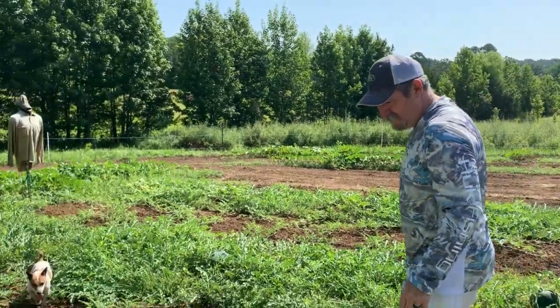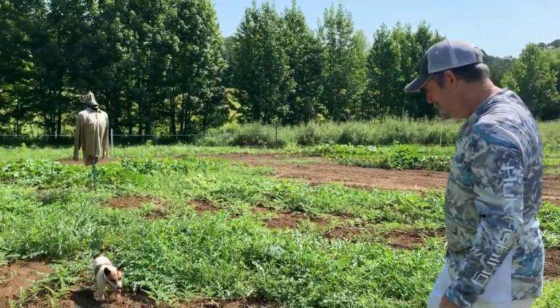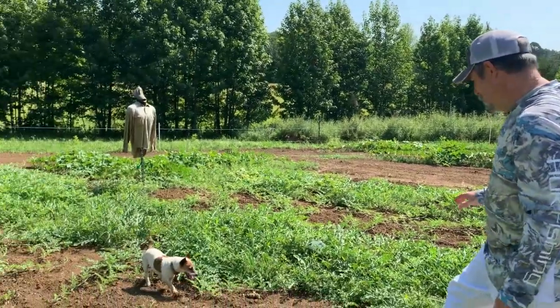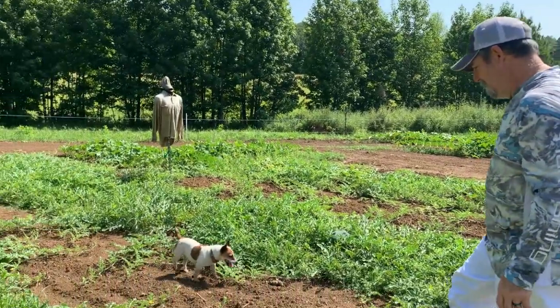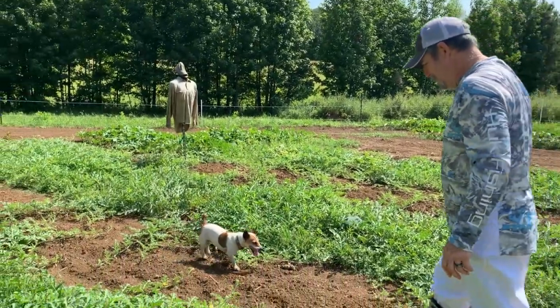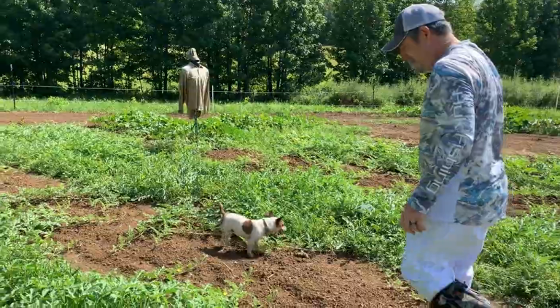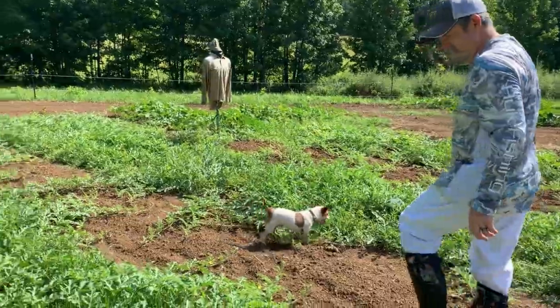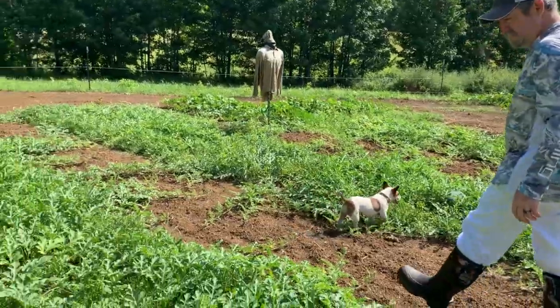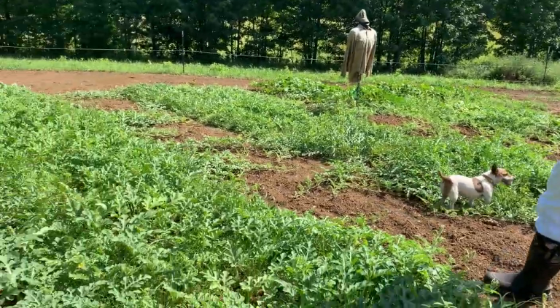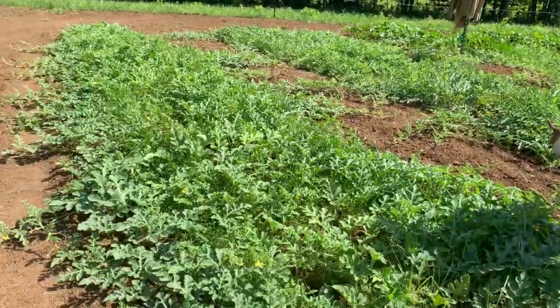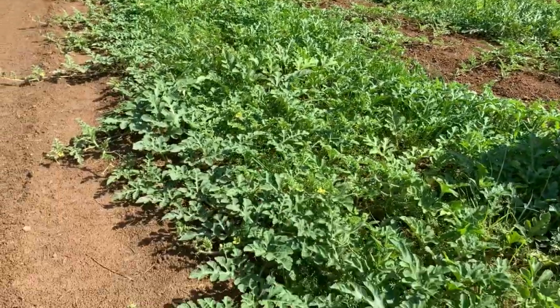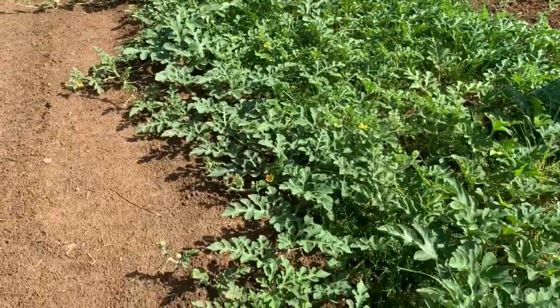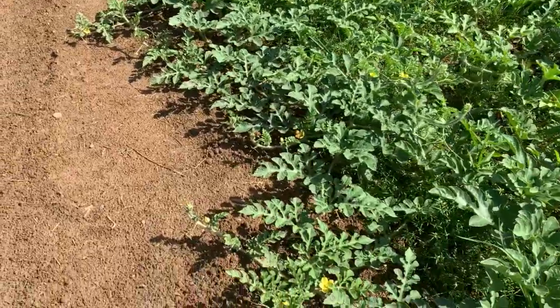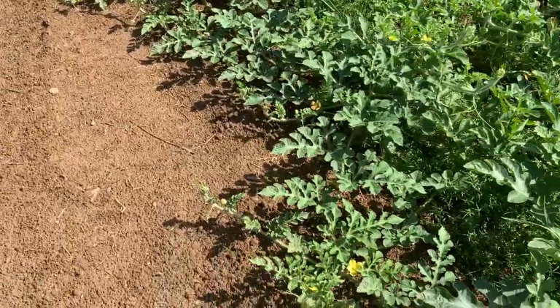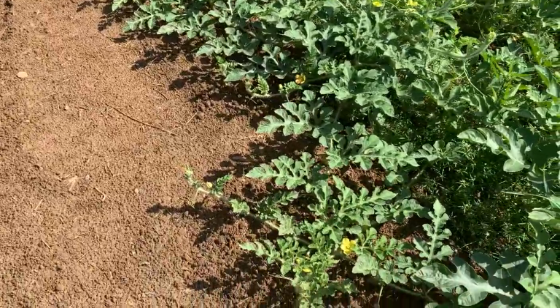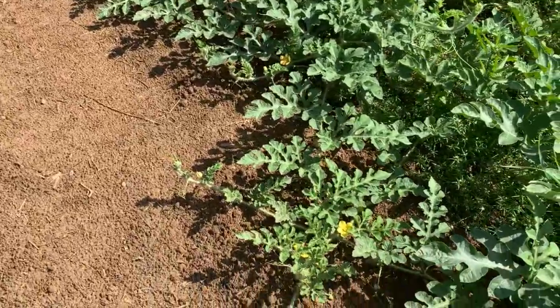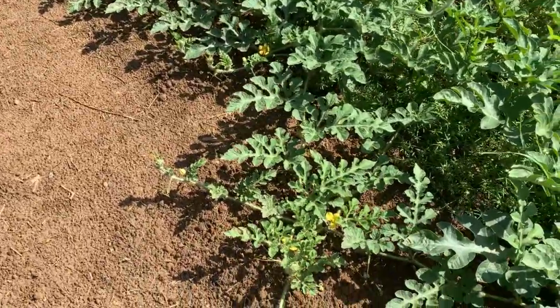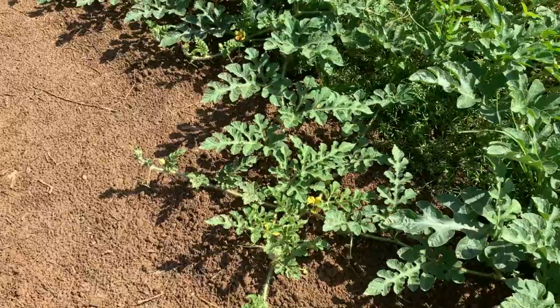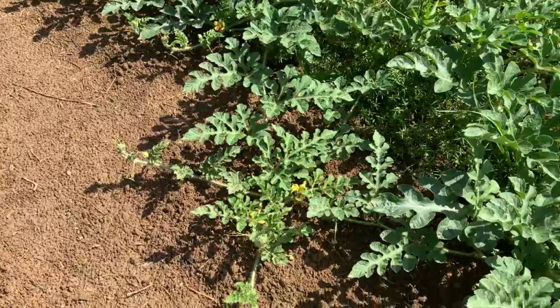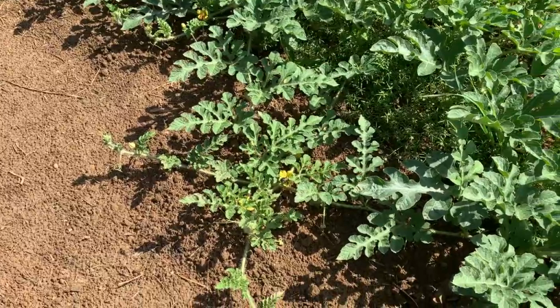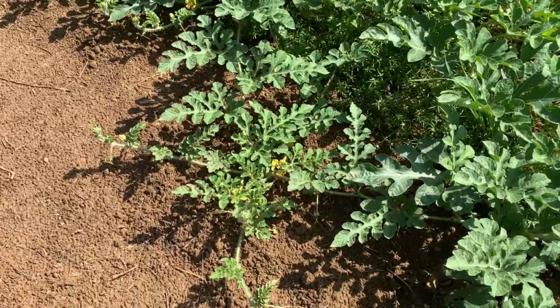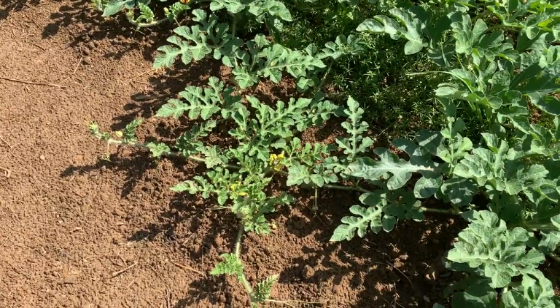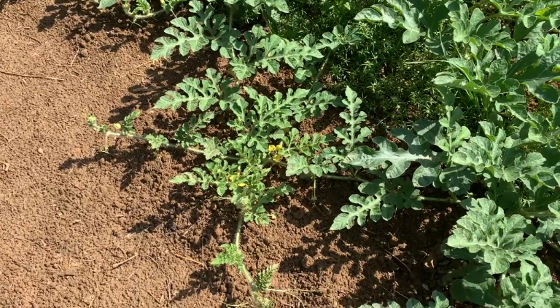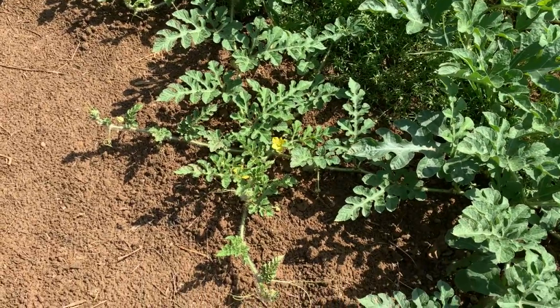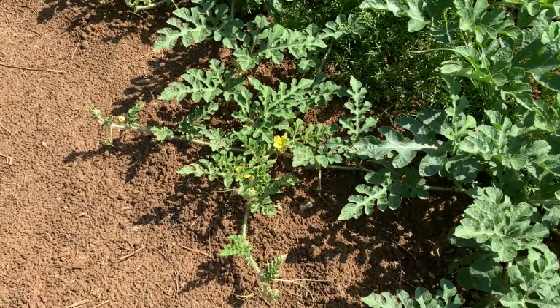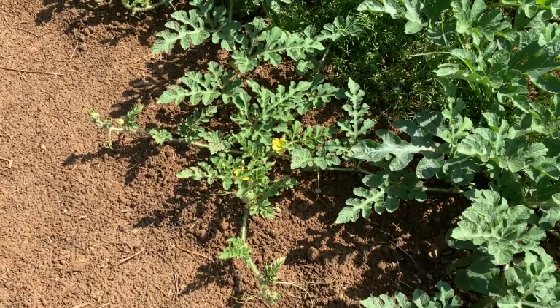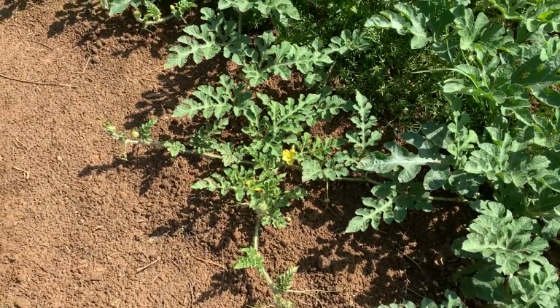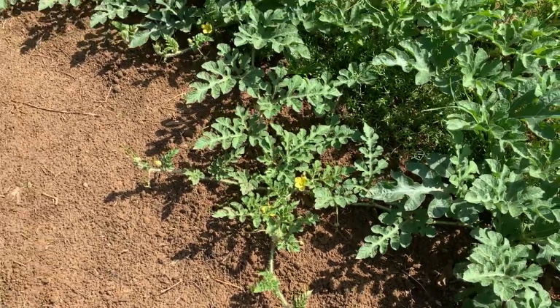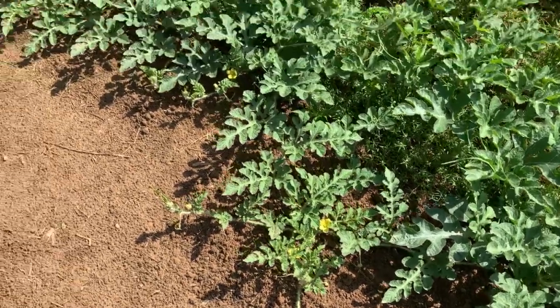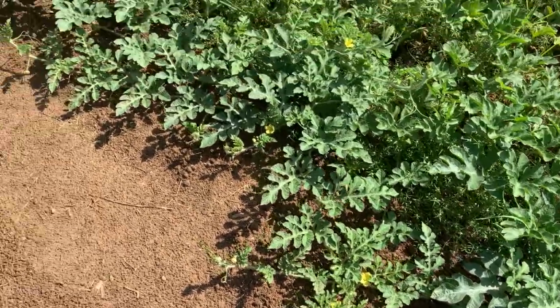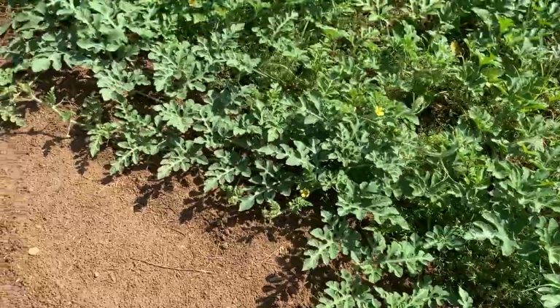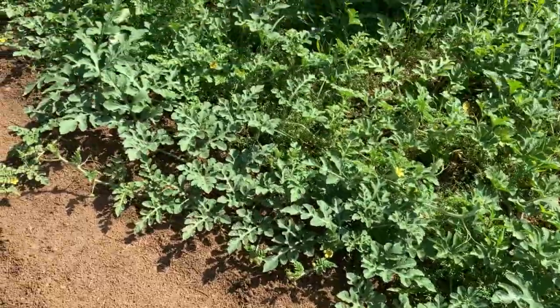I can hear the honey bees in the melon blooms. Bumble bees too. That's going to need them for pollinating. Little butterflies too.